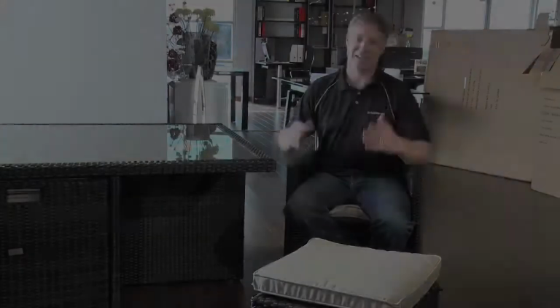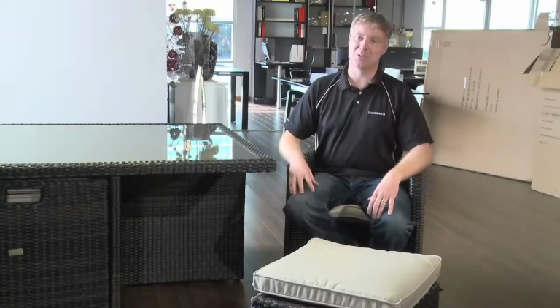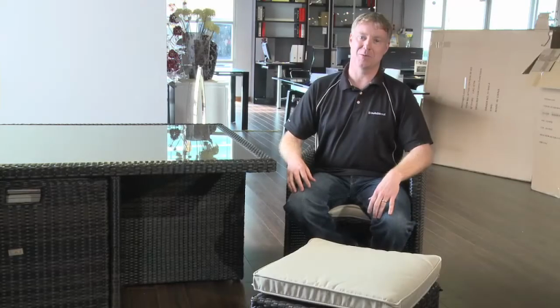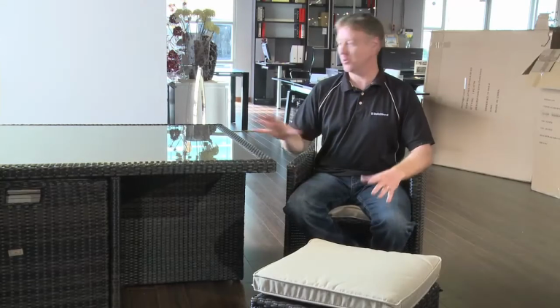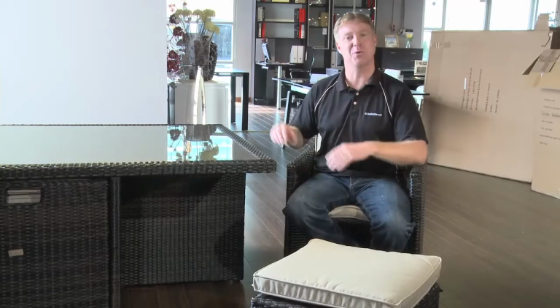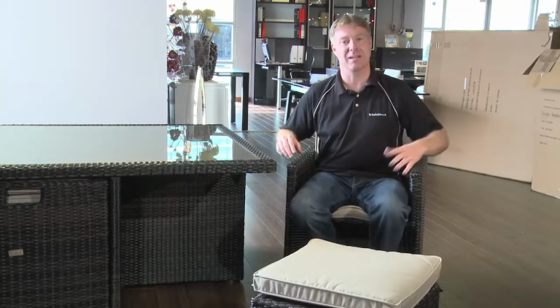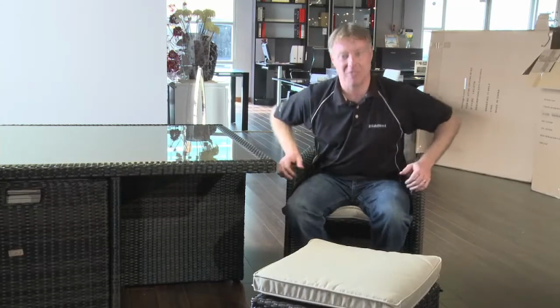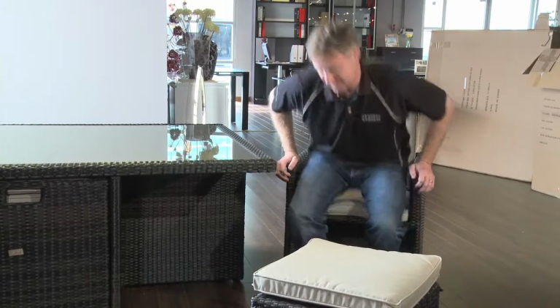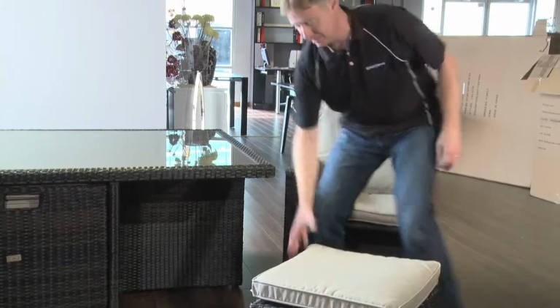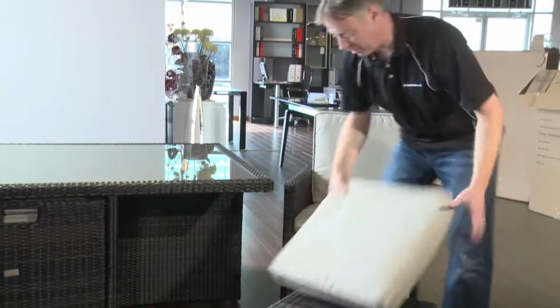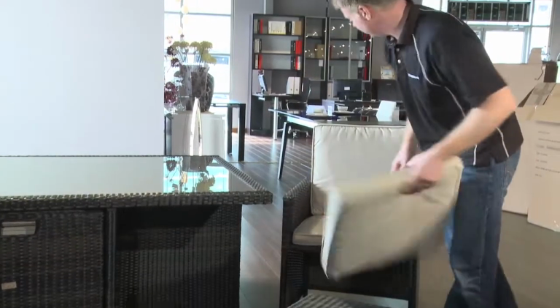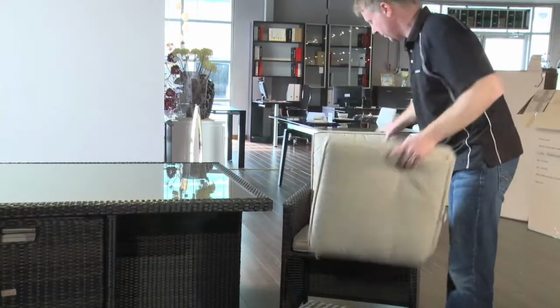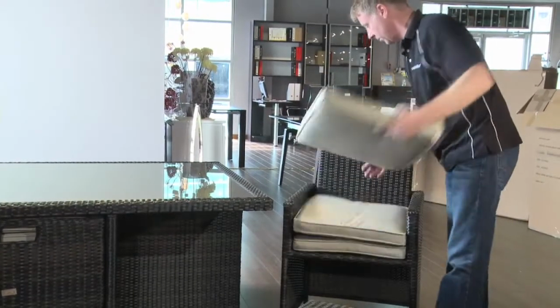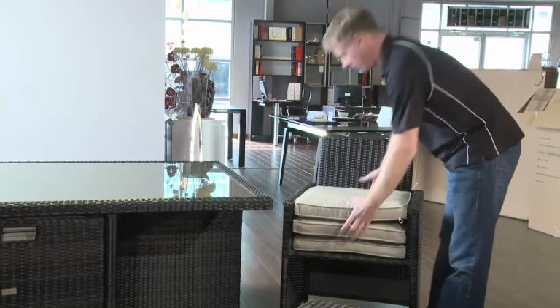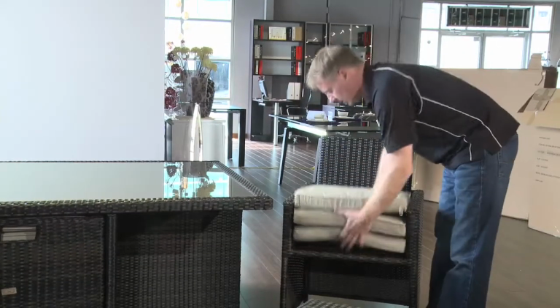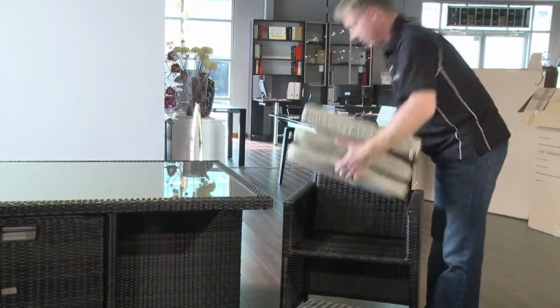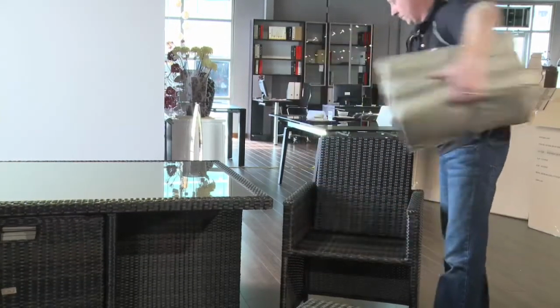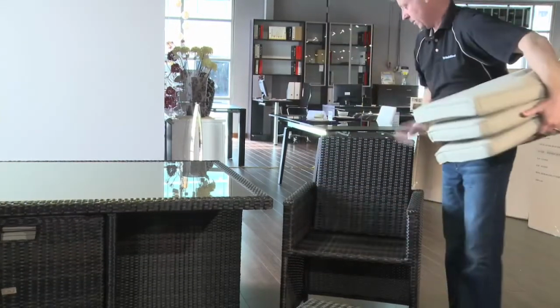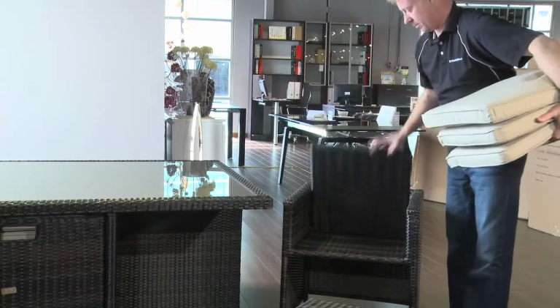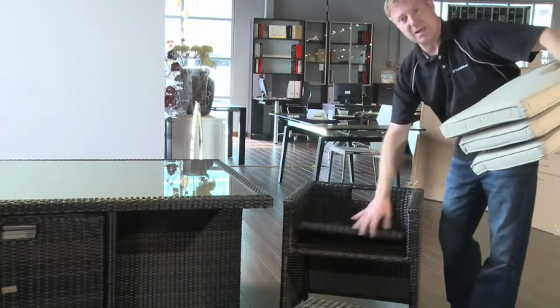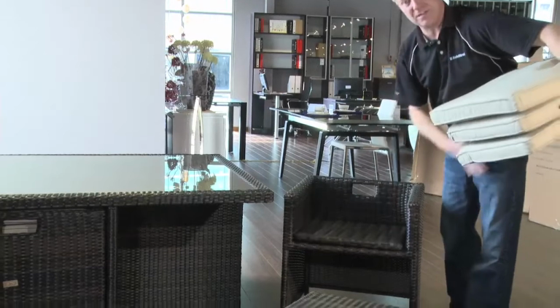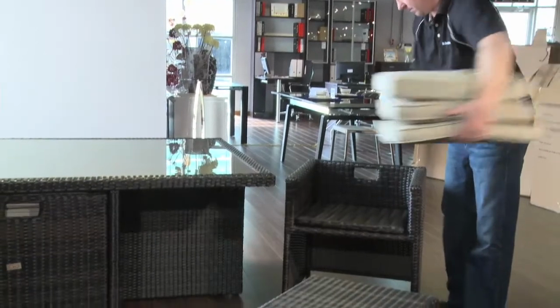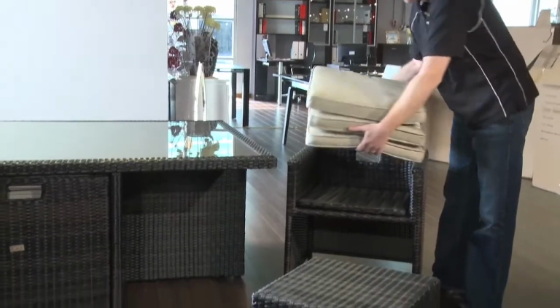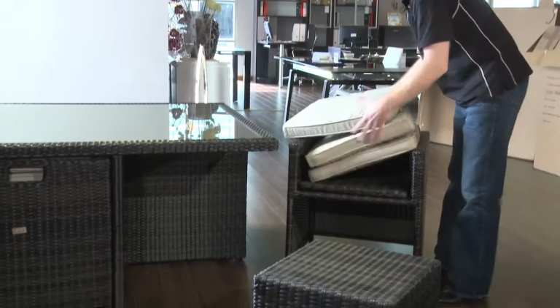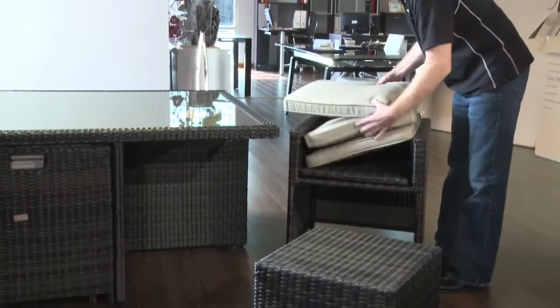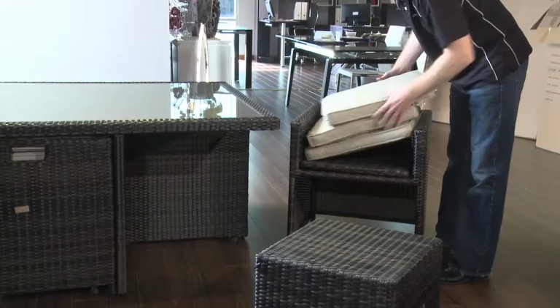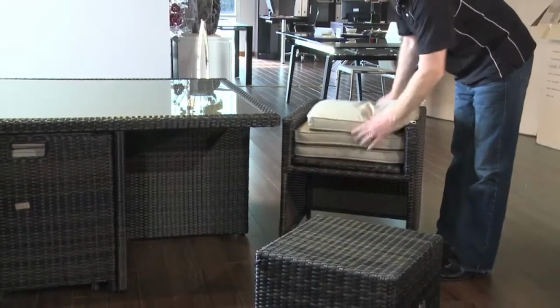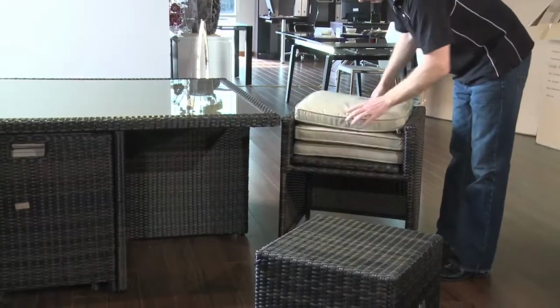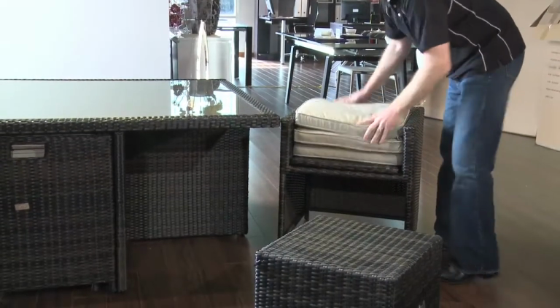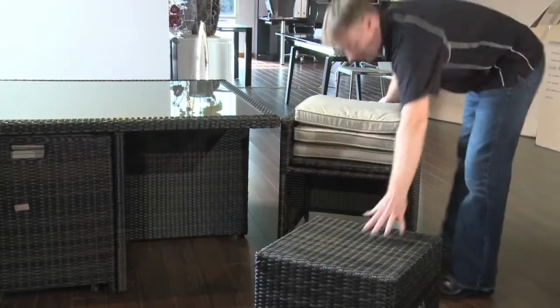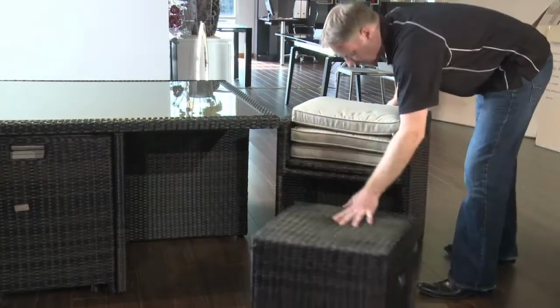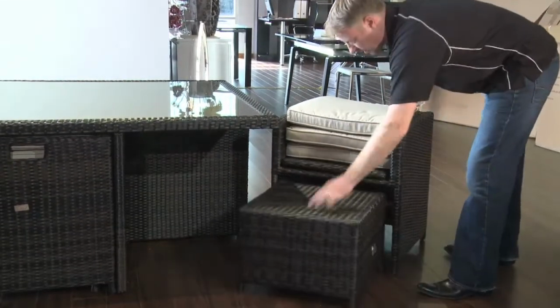That's really cool how we cube it and put it away — let me show you. Grab the cushion, plop the back of the seat down, drop the two cushions in, slide the ottoman in. There you go.